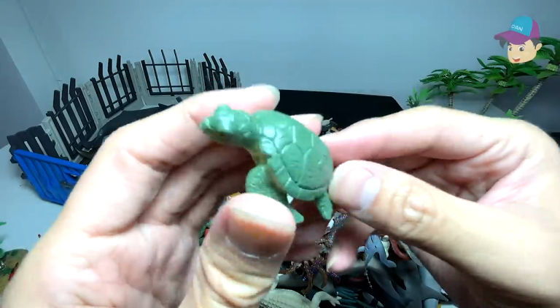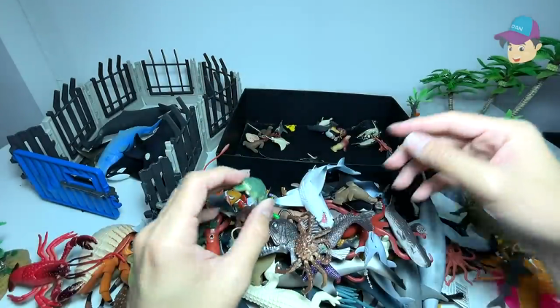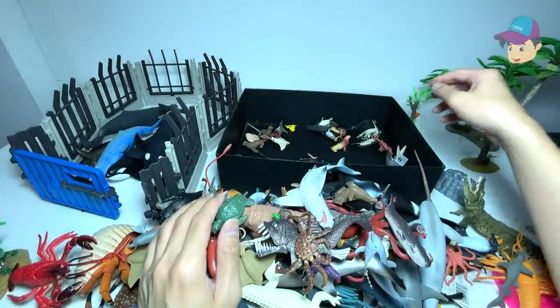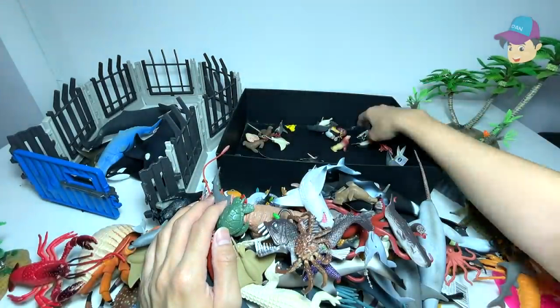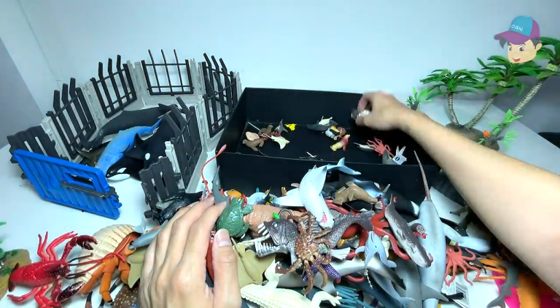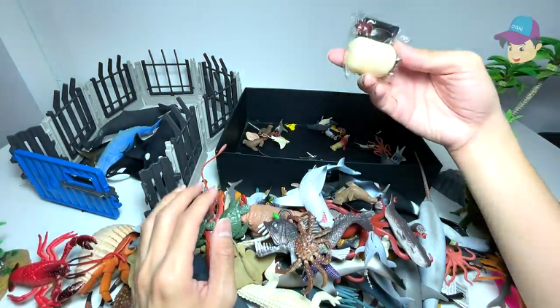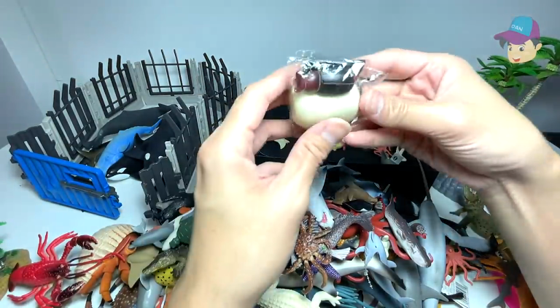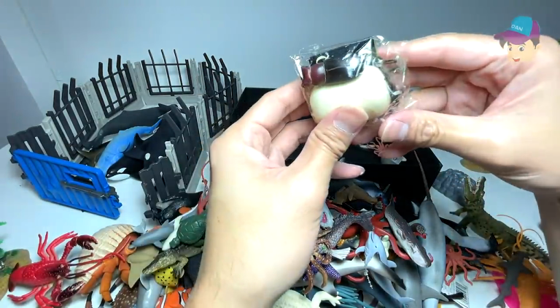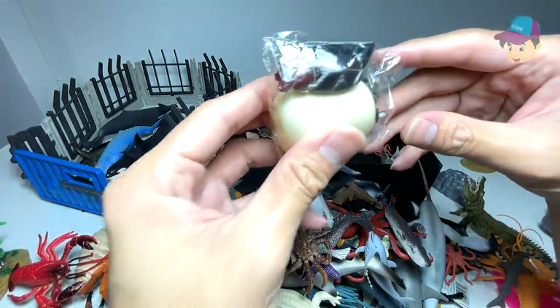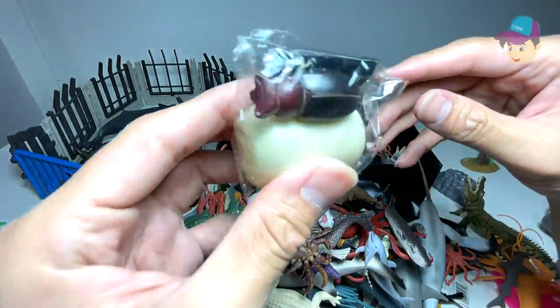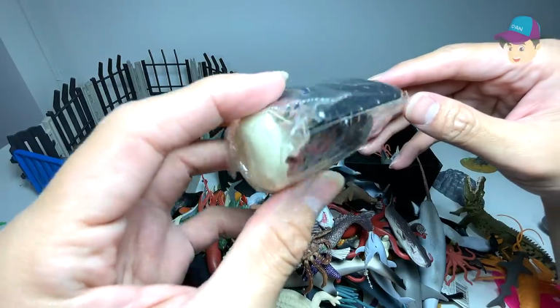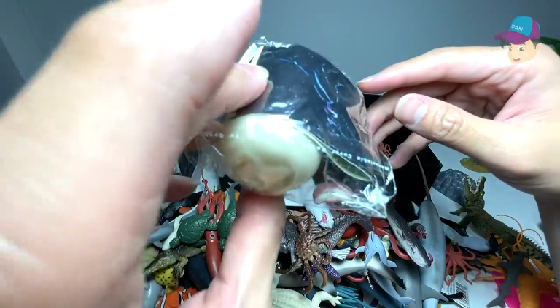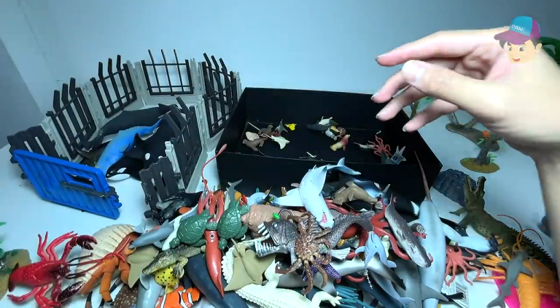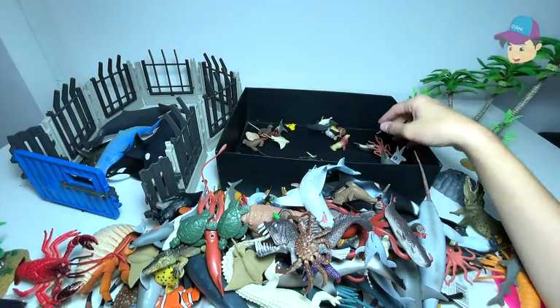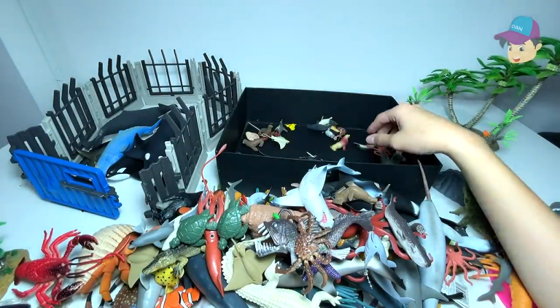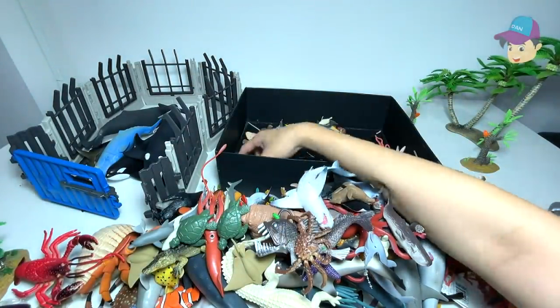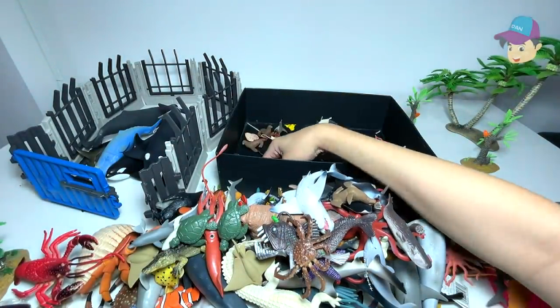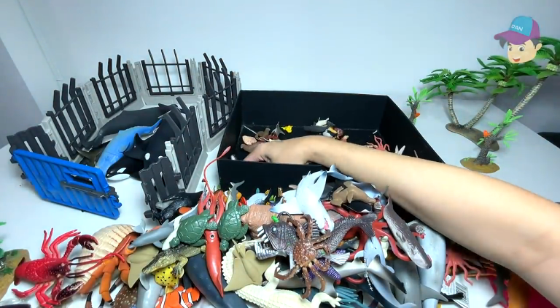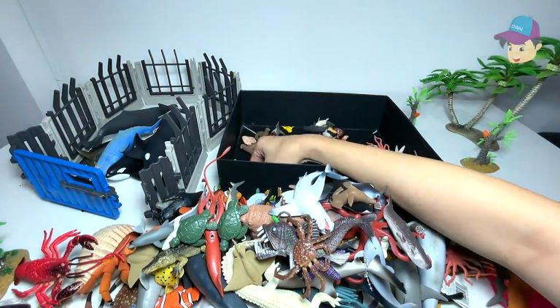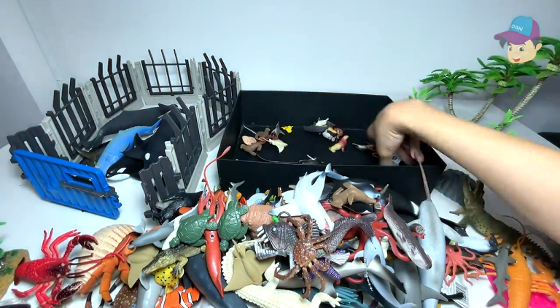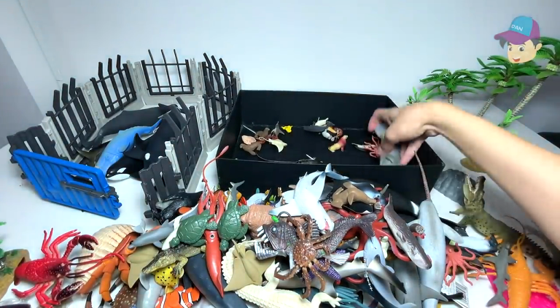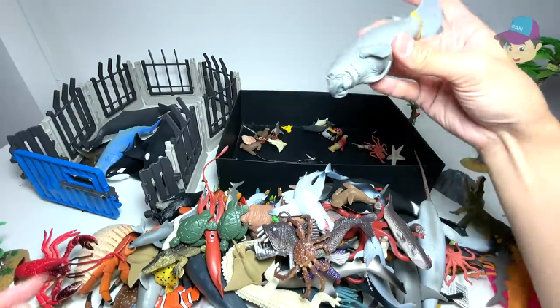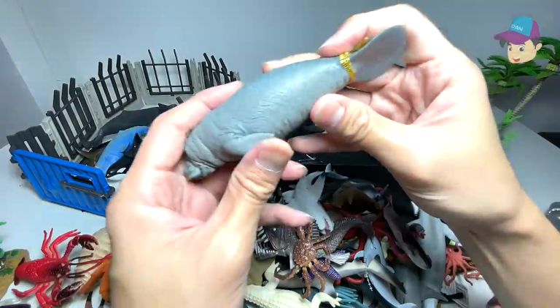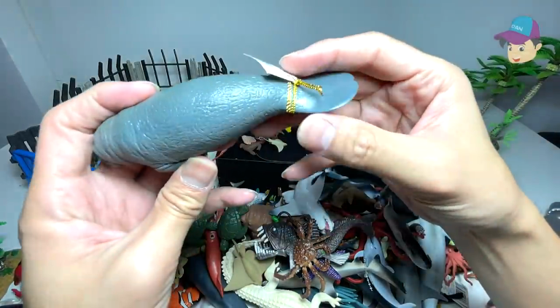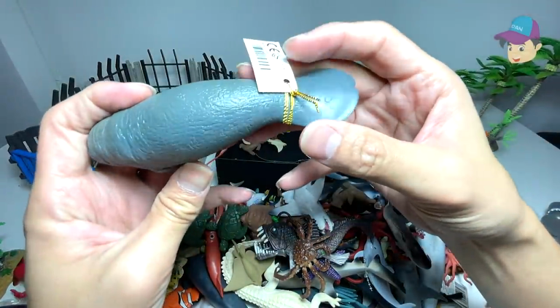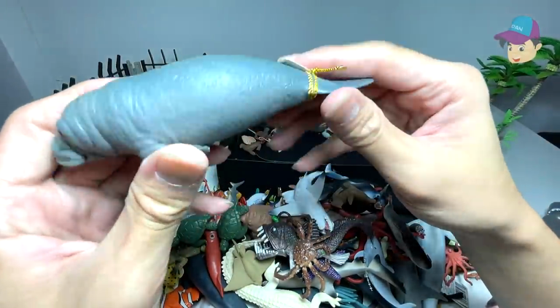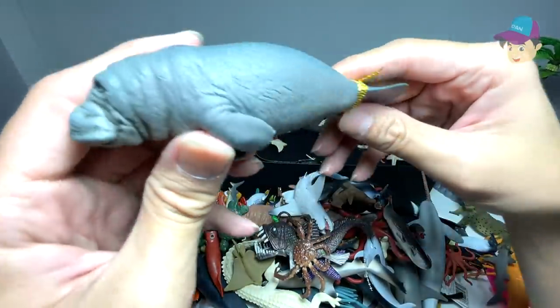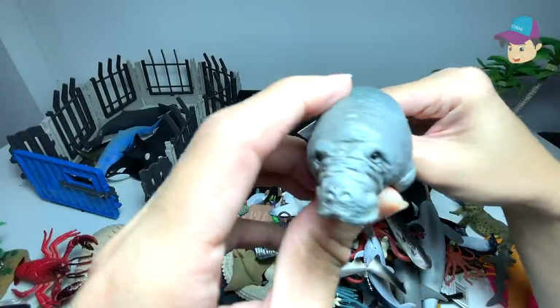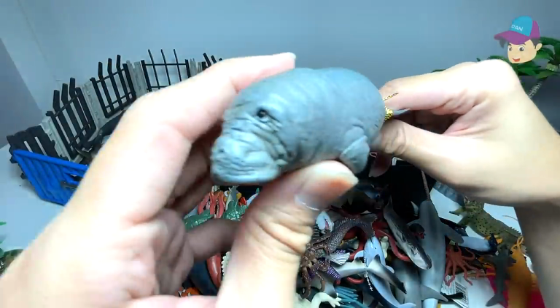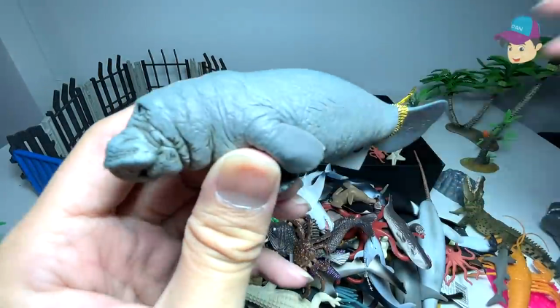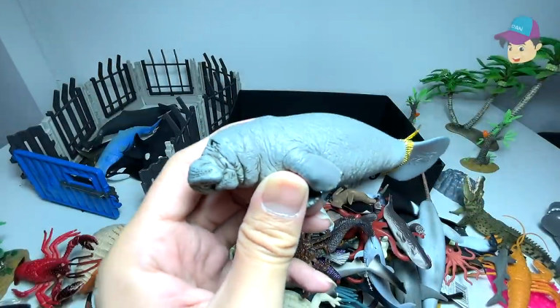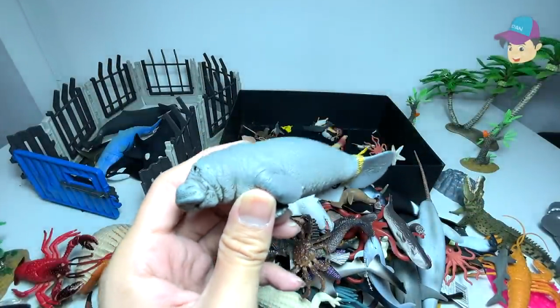And this is another turtle. And we have a manatee. Let's try a manatee.